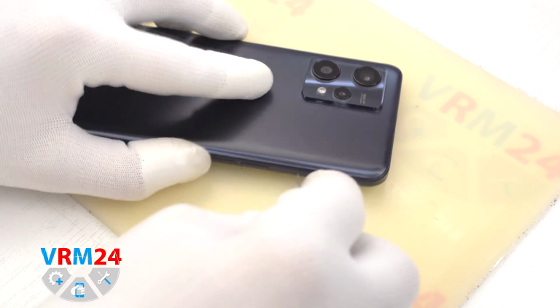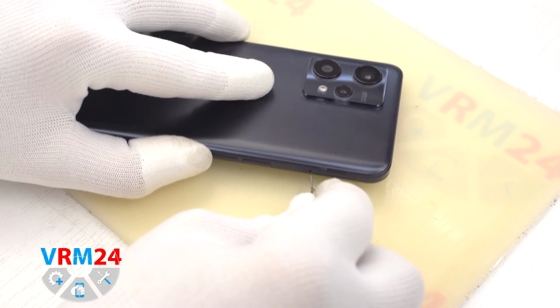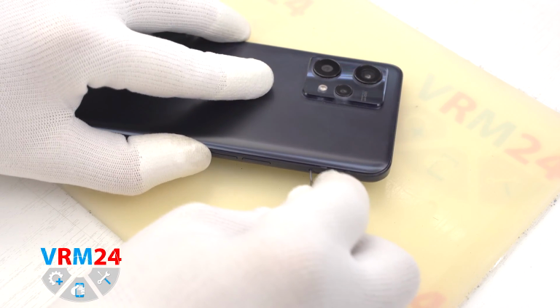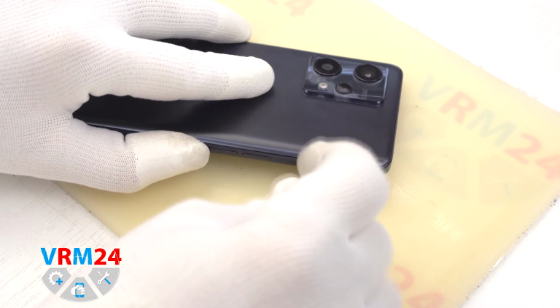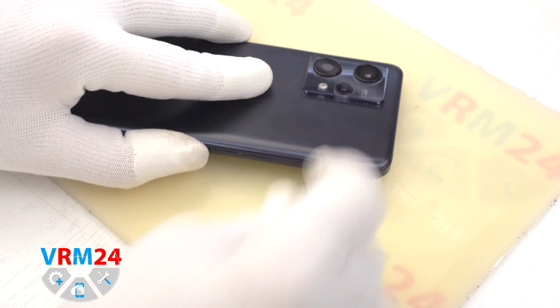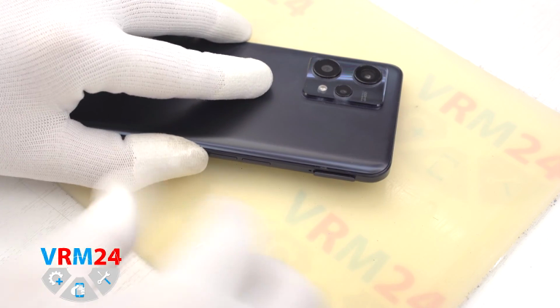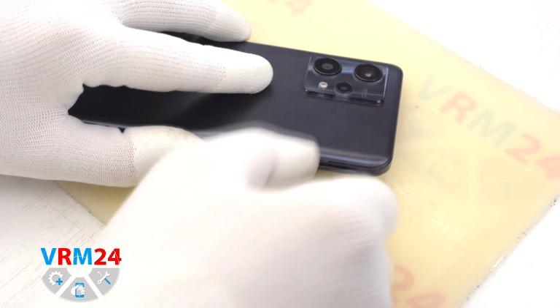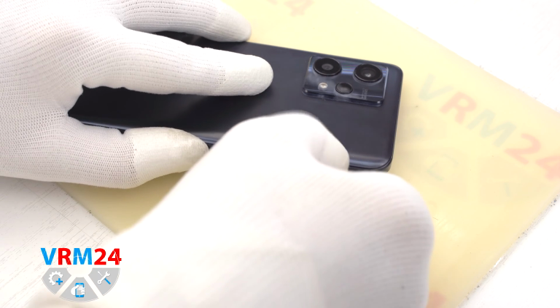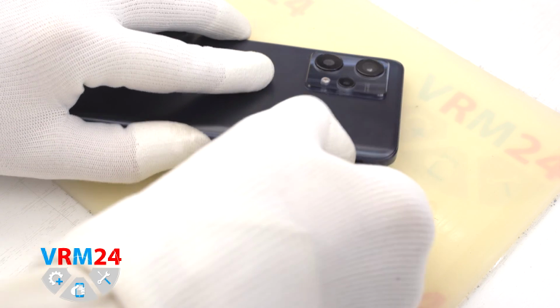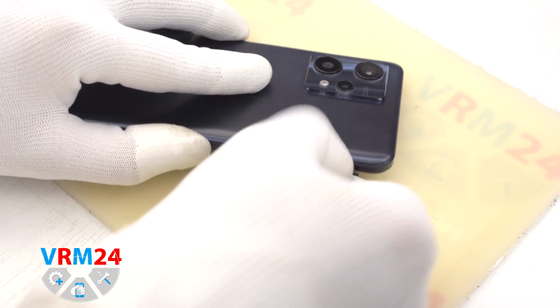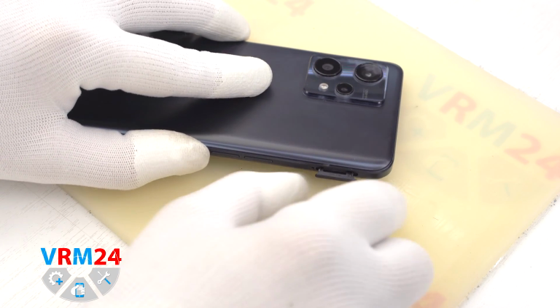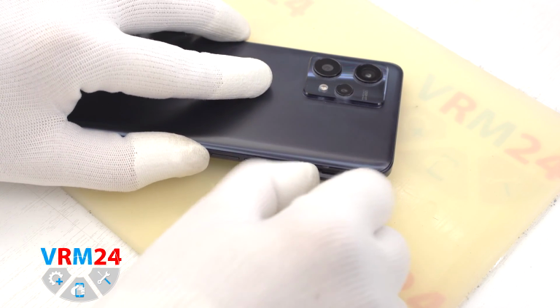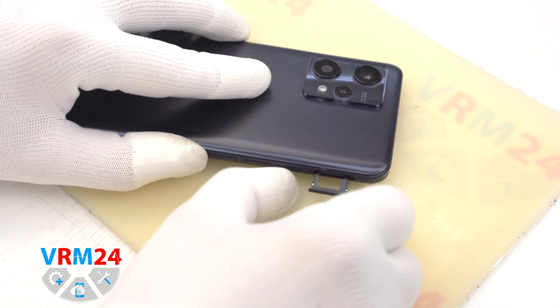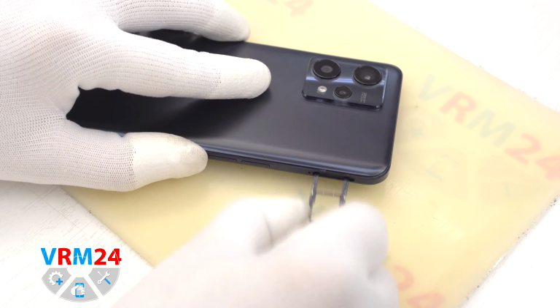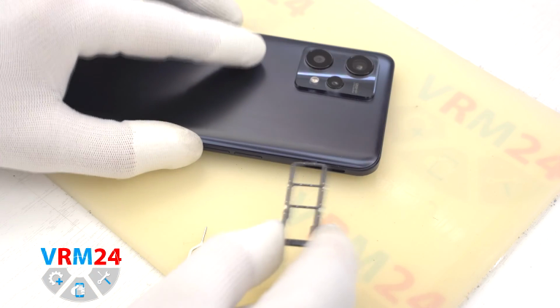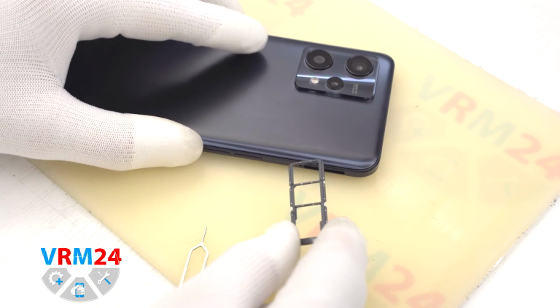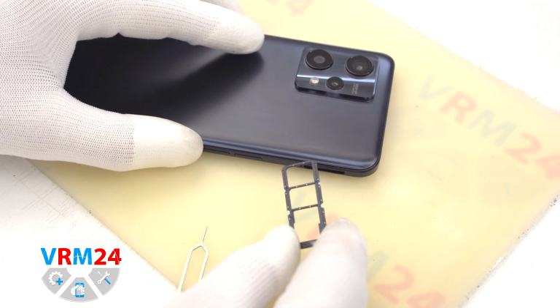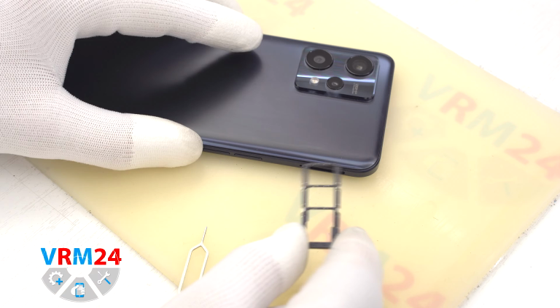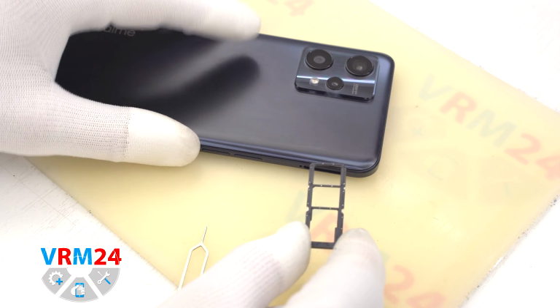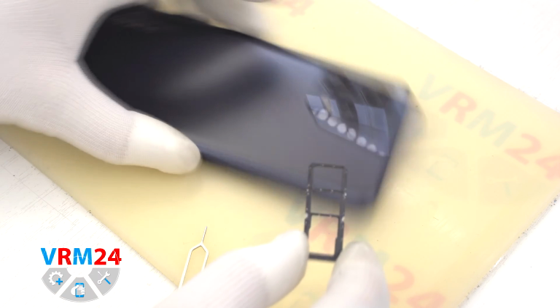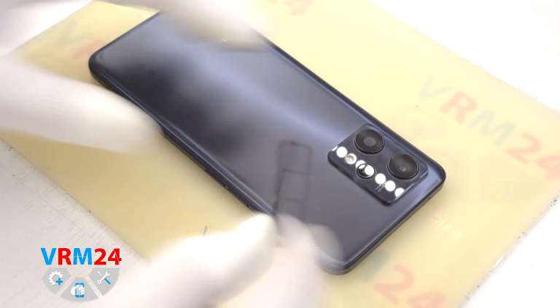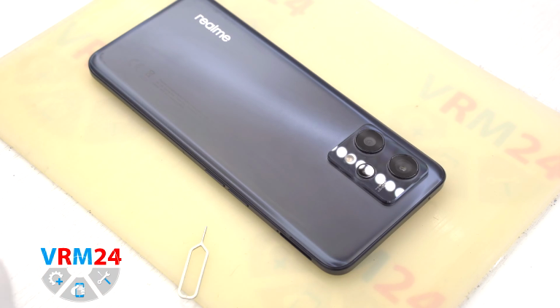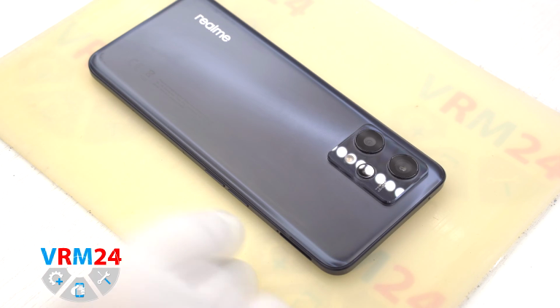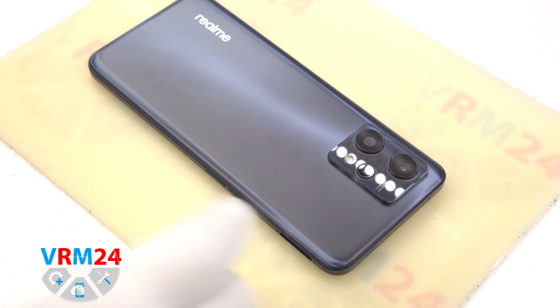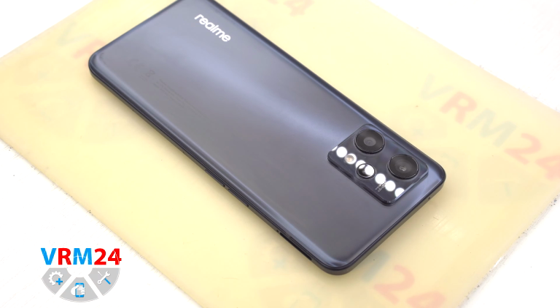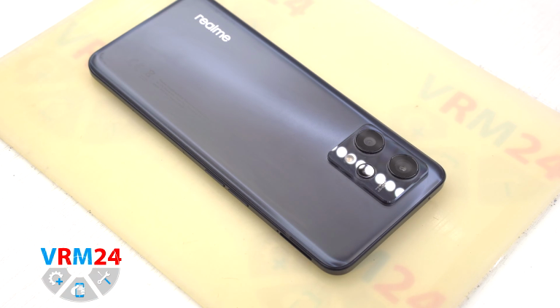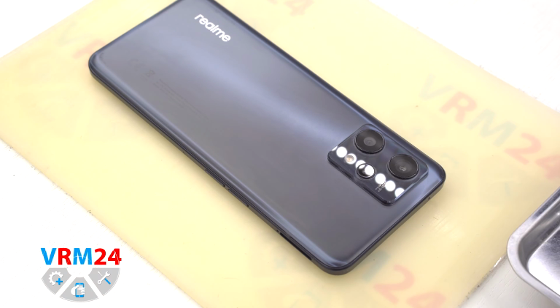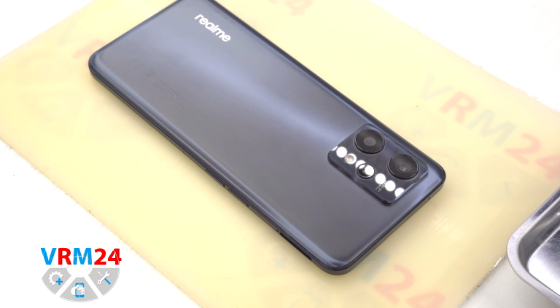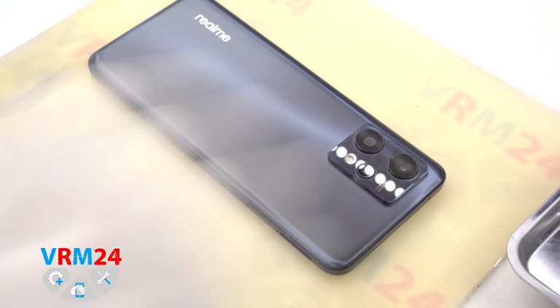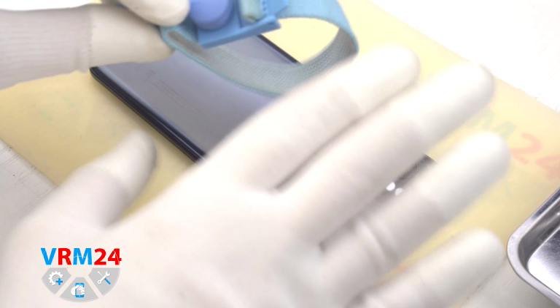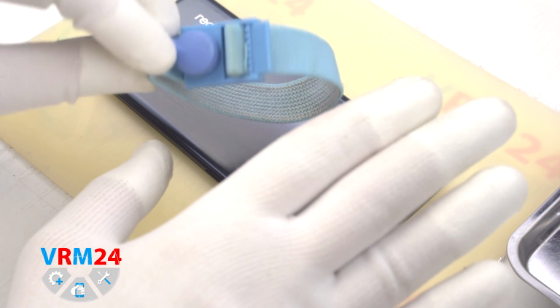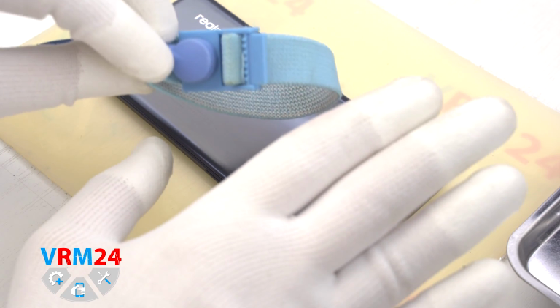At the very beginning we need to pull out the card tray. For this we take a special tool, insert it into the hole and push out the tray for two SIM cards and a memory card.